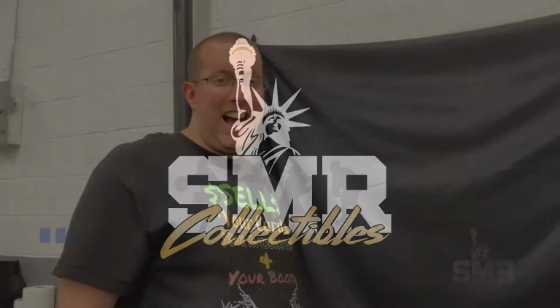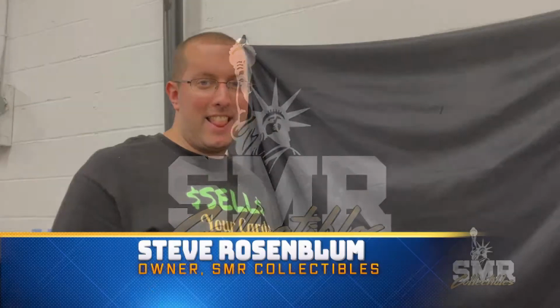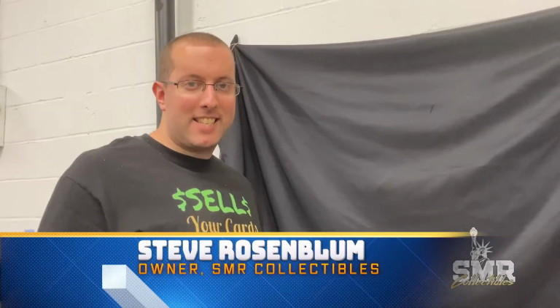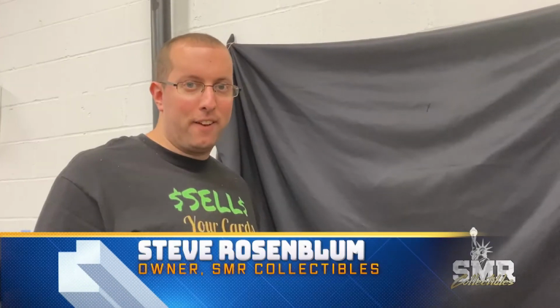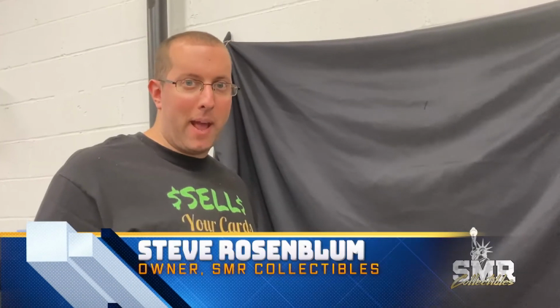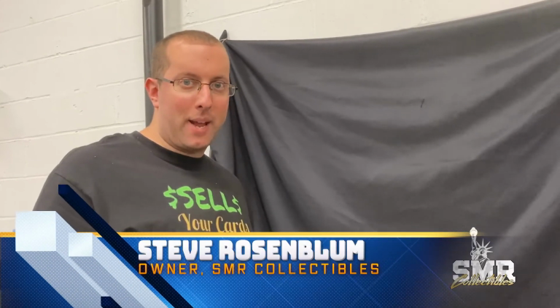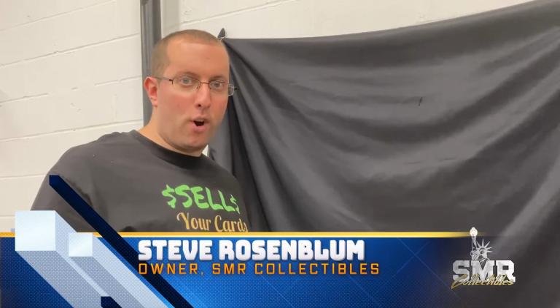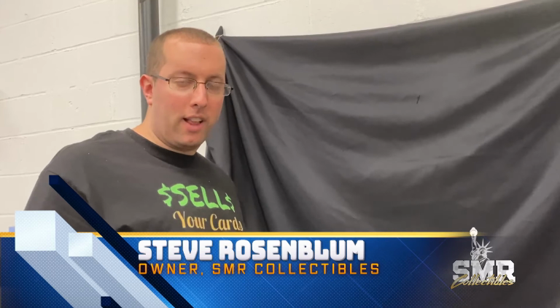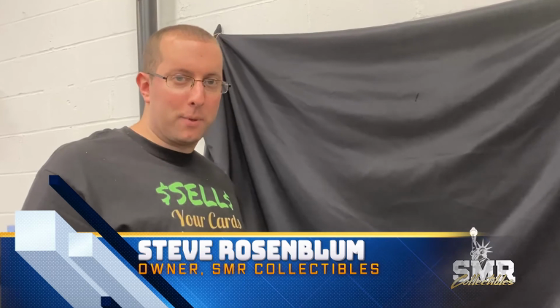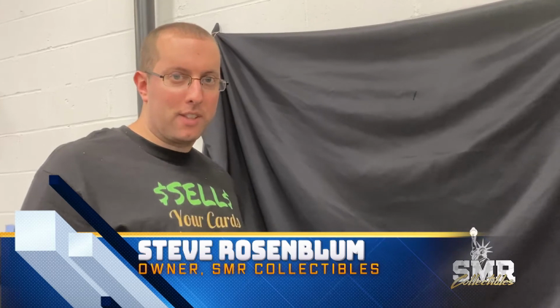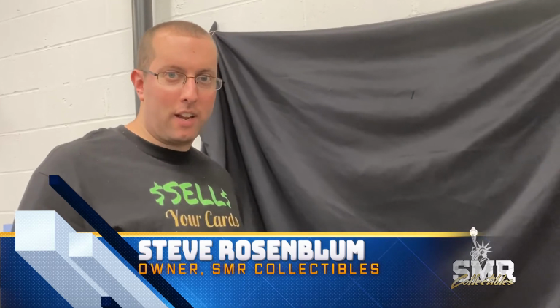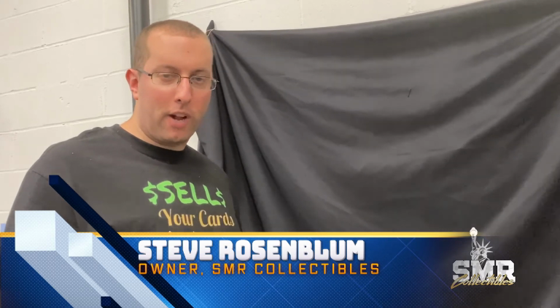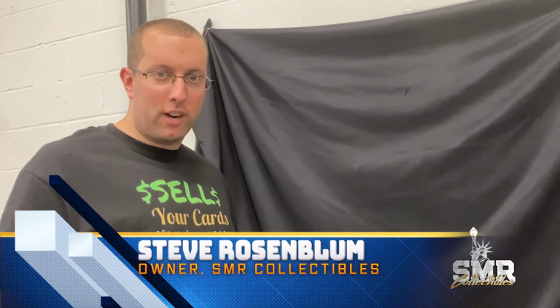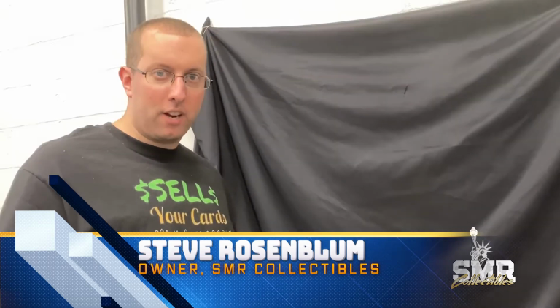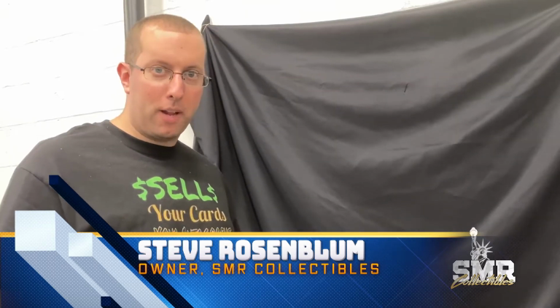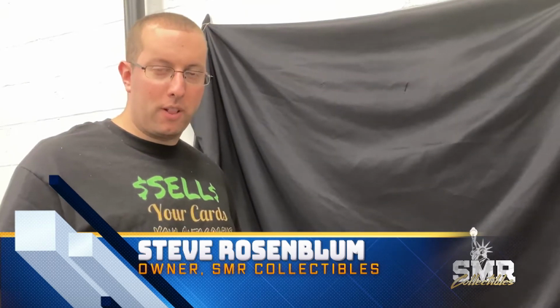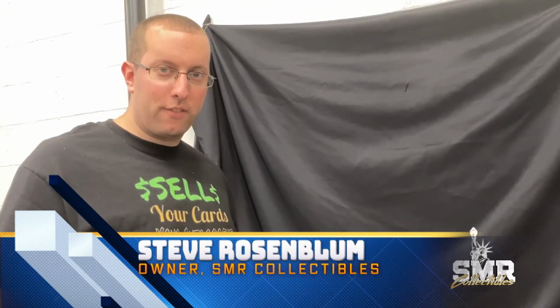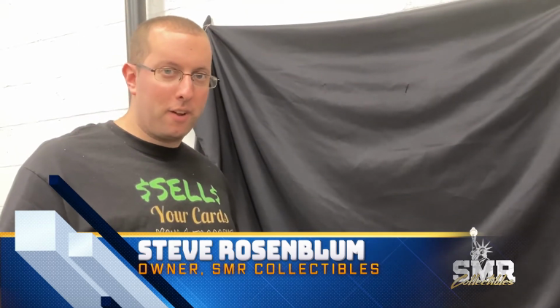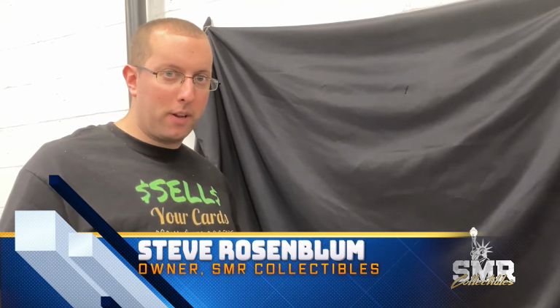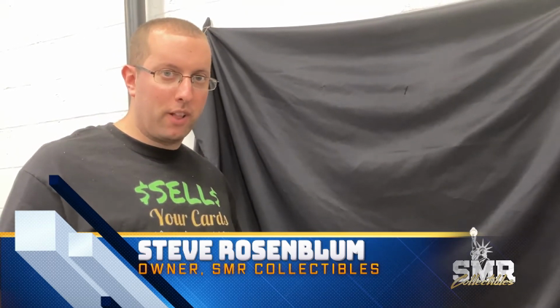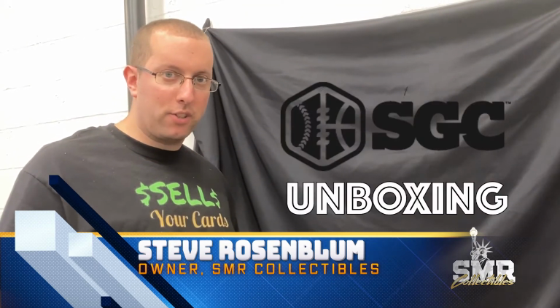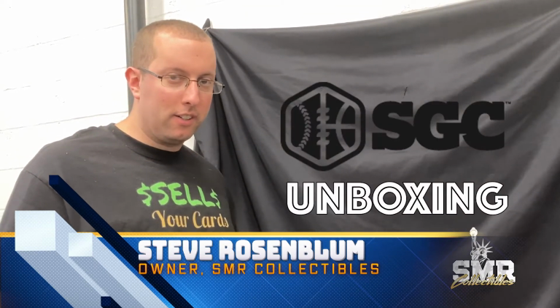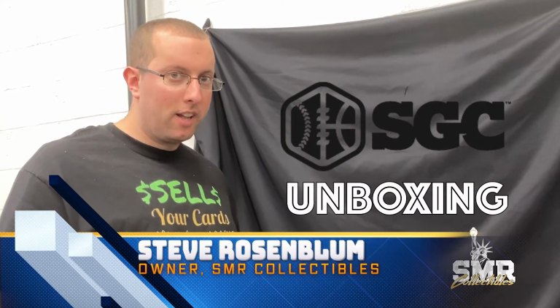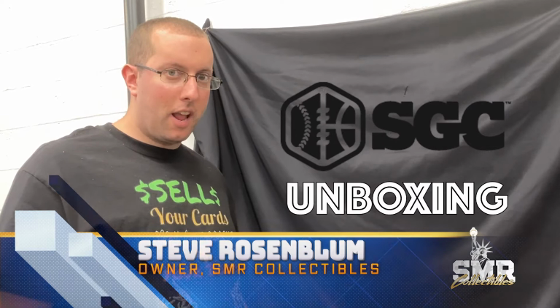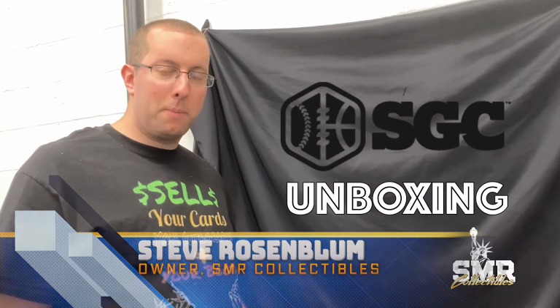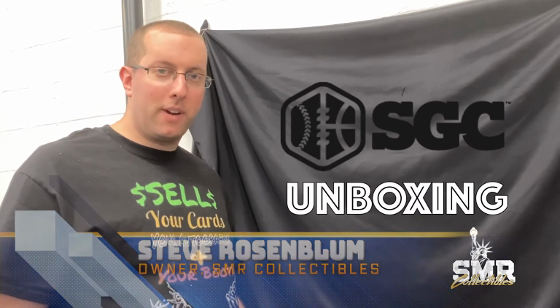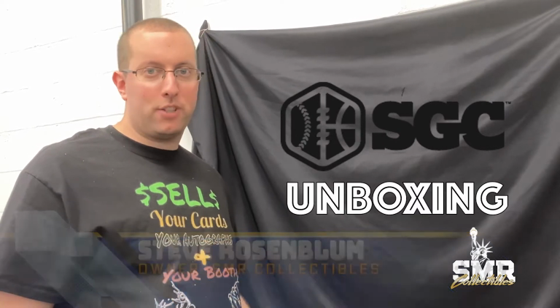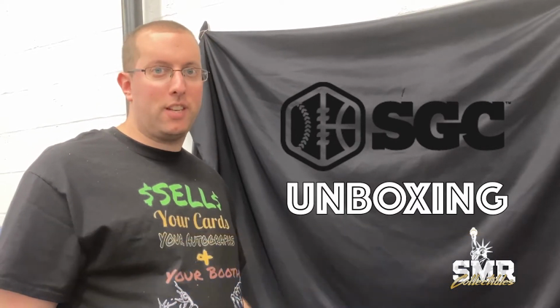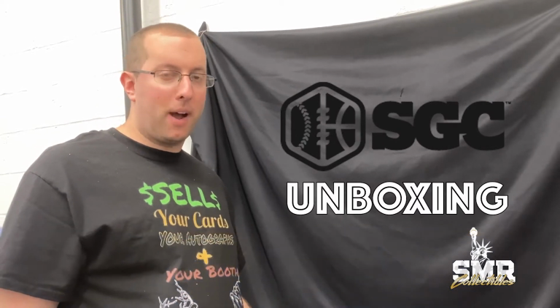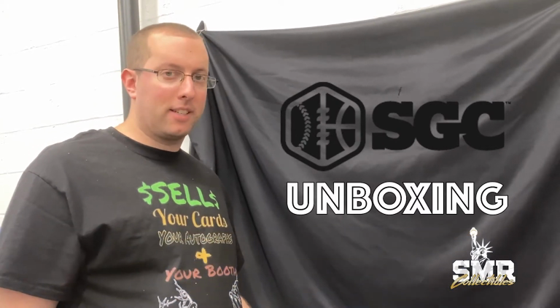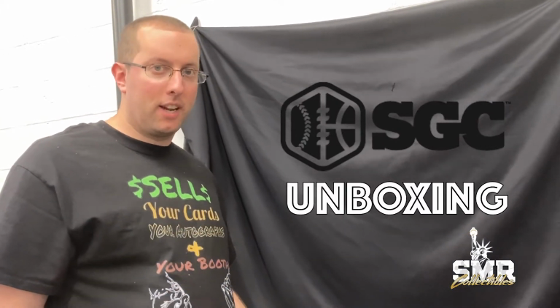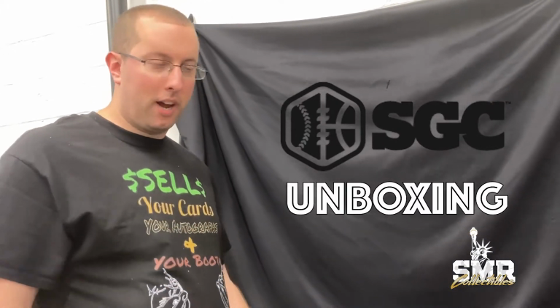Hi, this is Steve from SMR Collectibles. Thank you for watching our channel — make sure you like this video and our channel. Today we're going to be doing an SGC unboxing. Here we go!